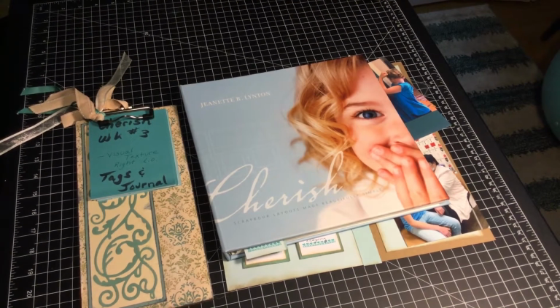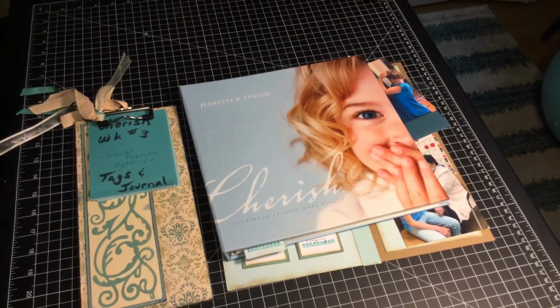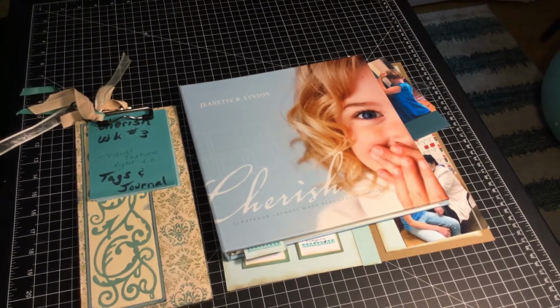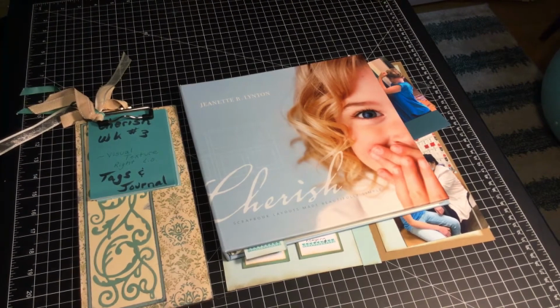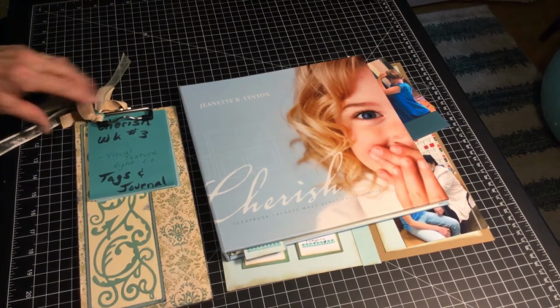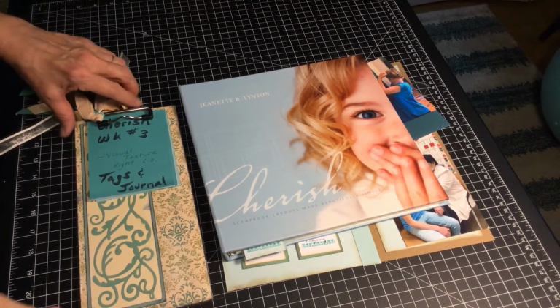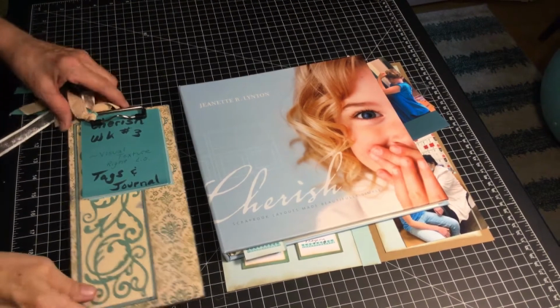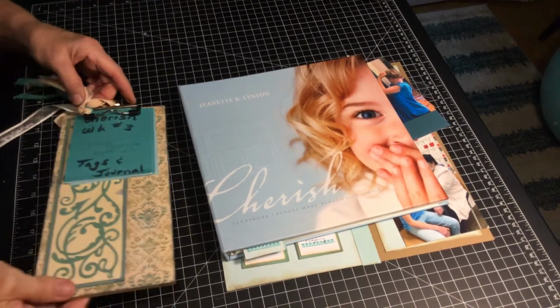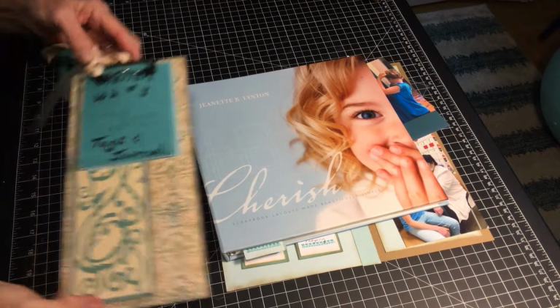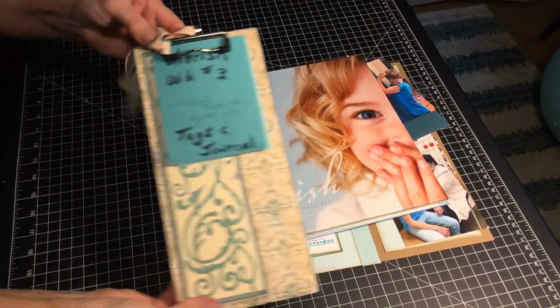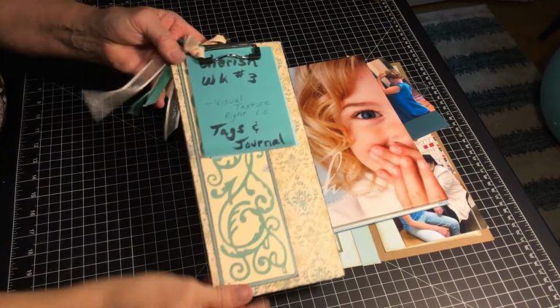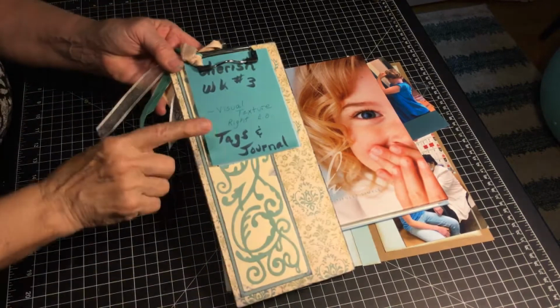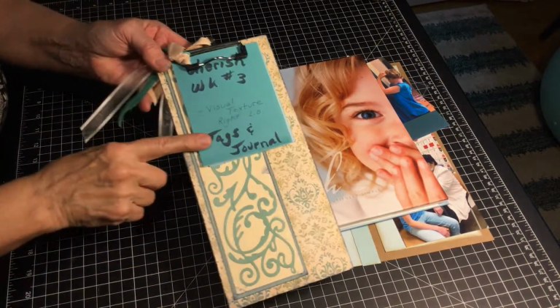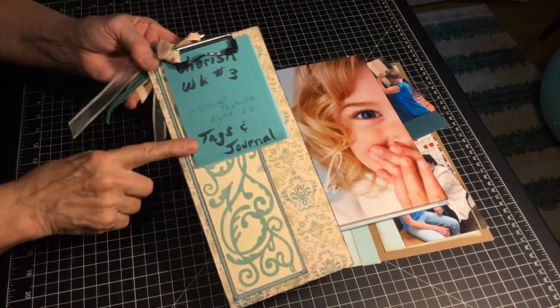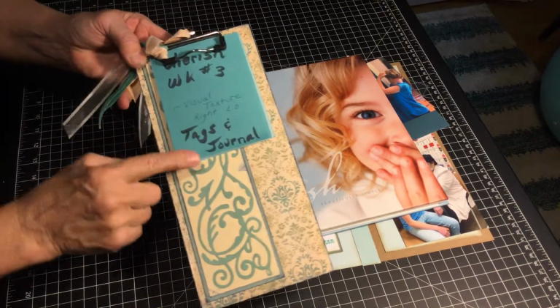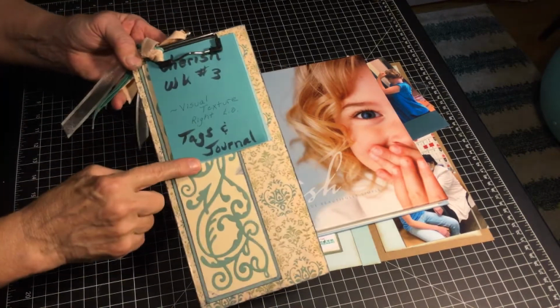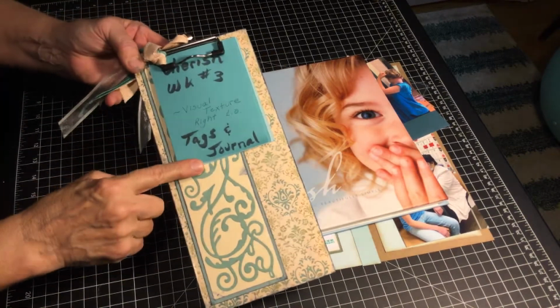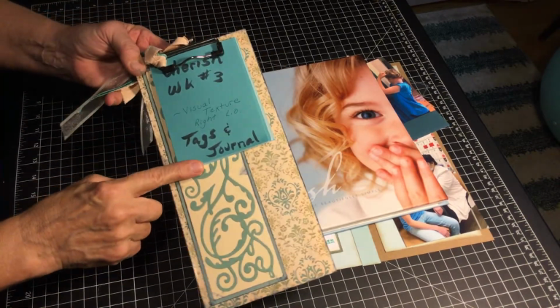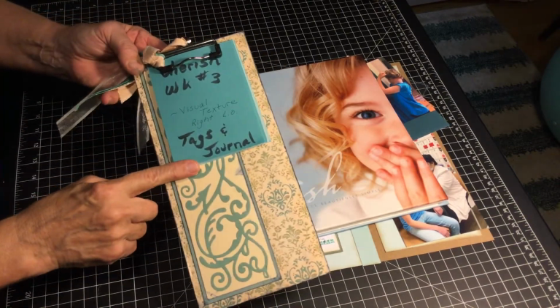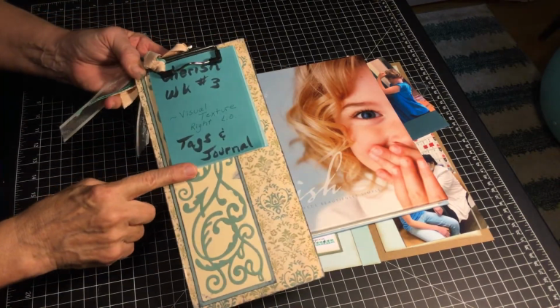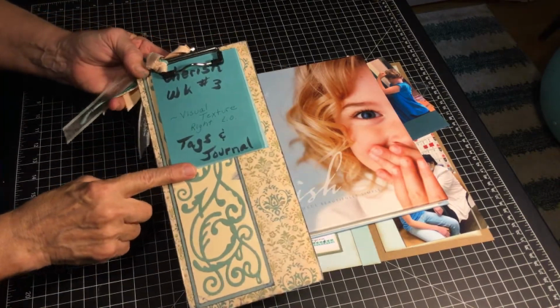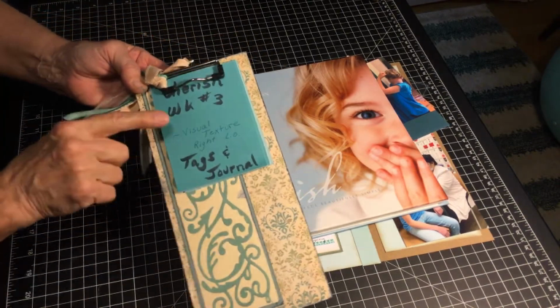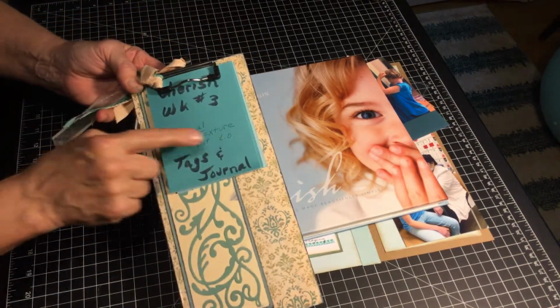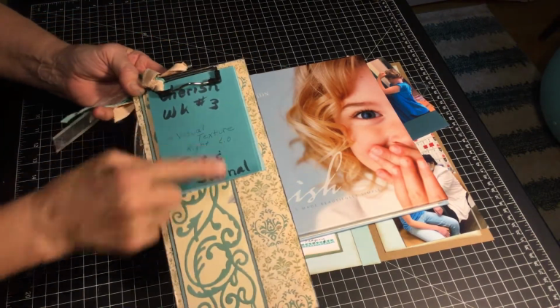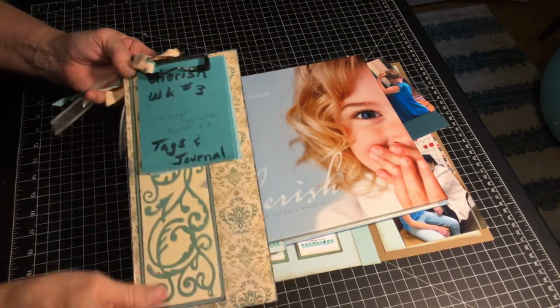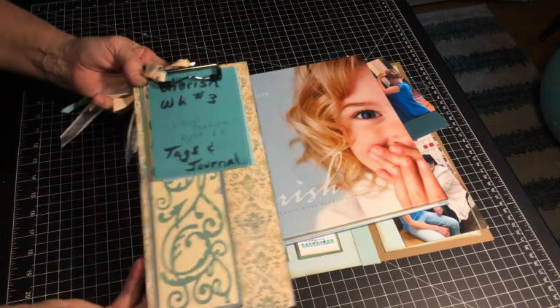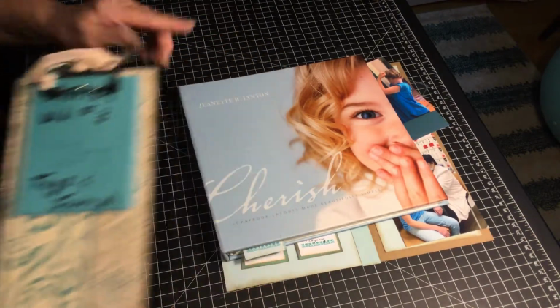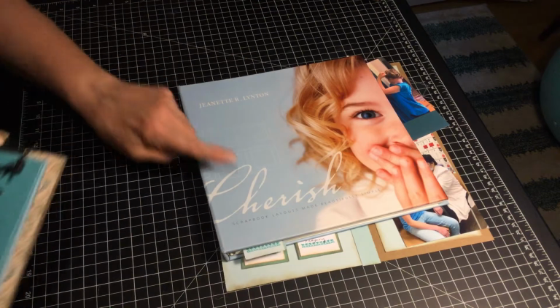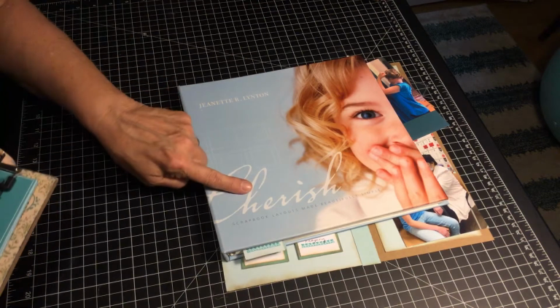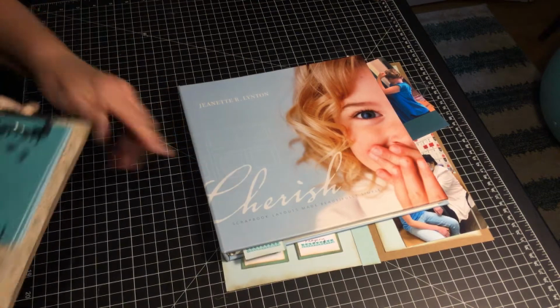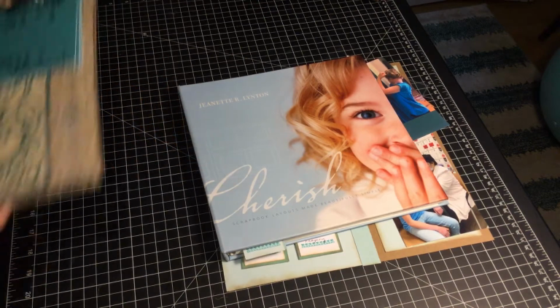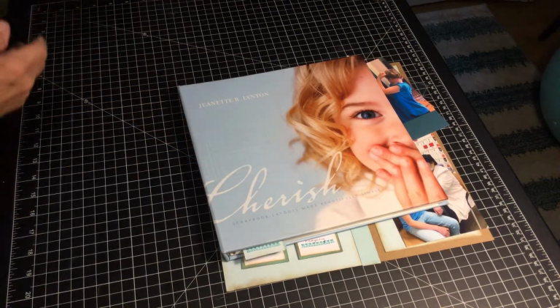I'm still on week three. We're doing tags and journaling today on visual texture from the Cherished book.